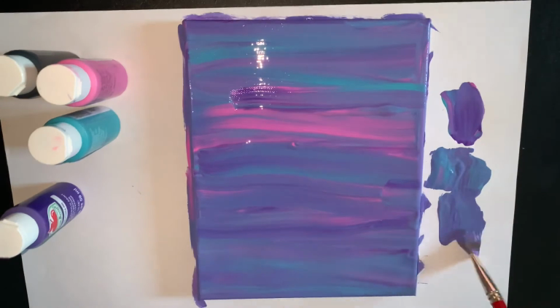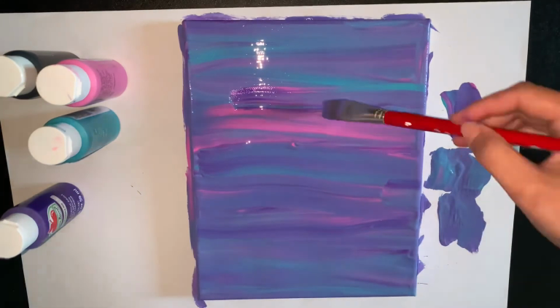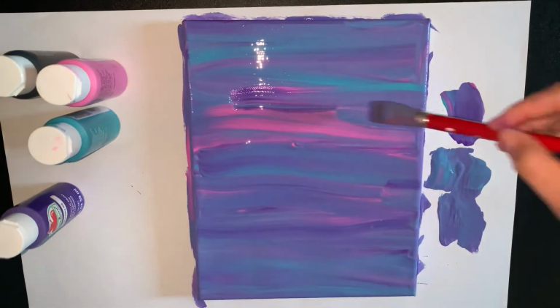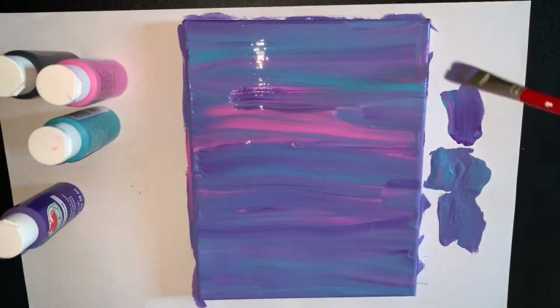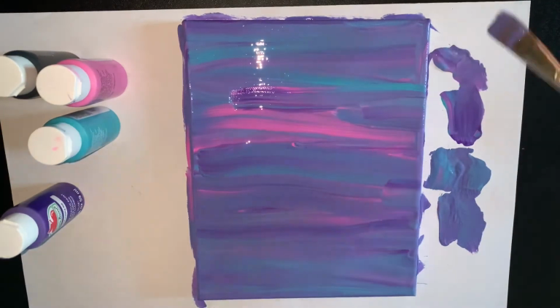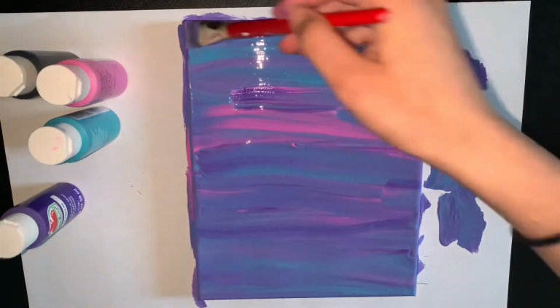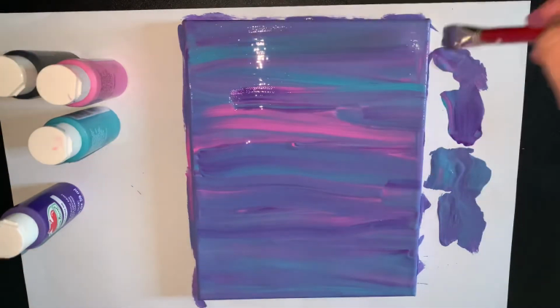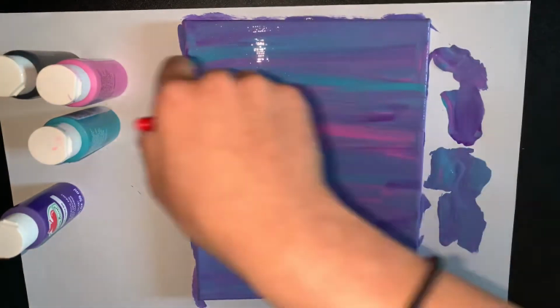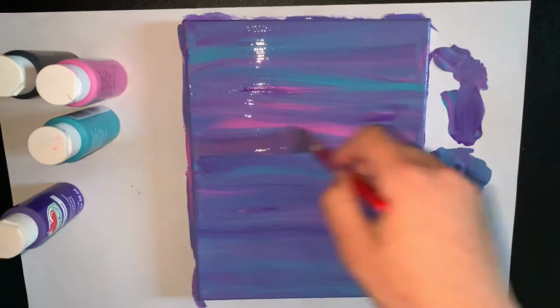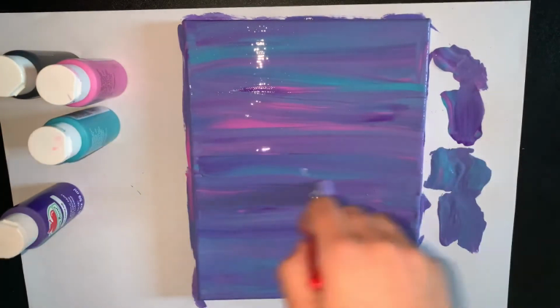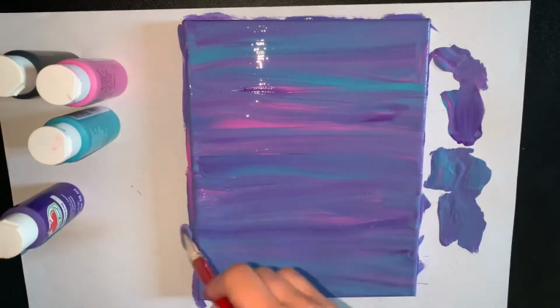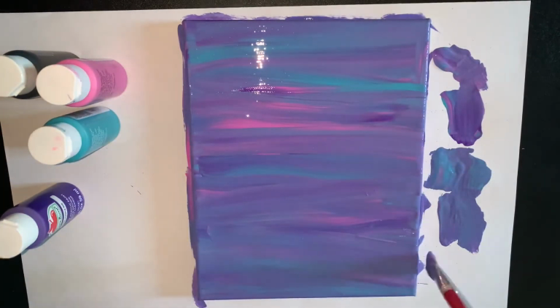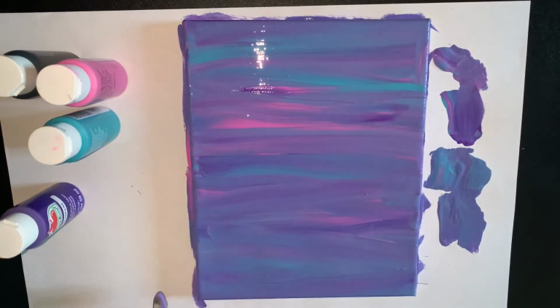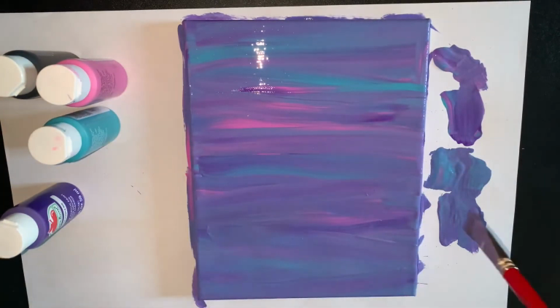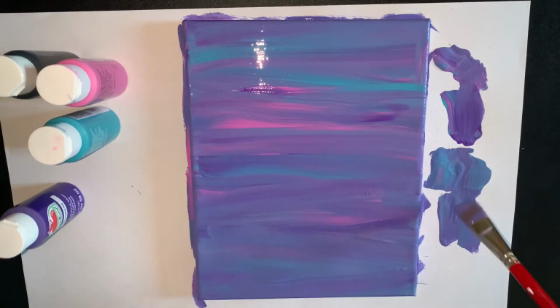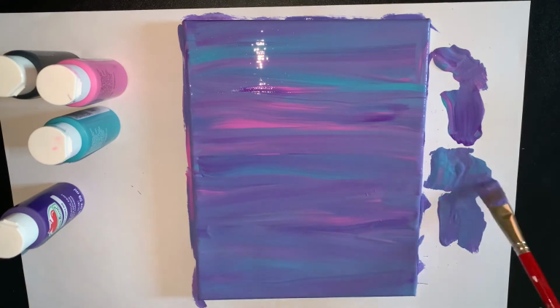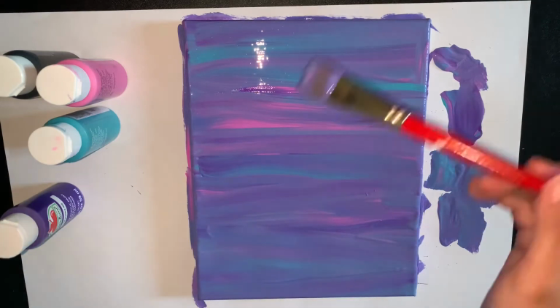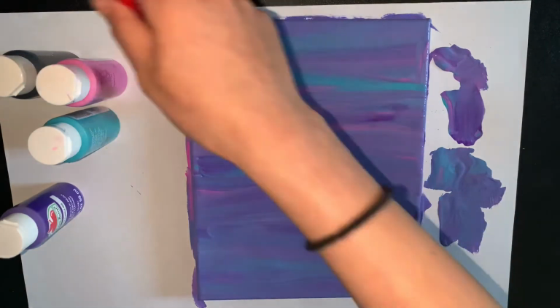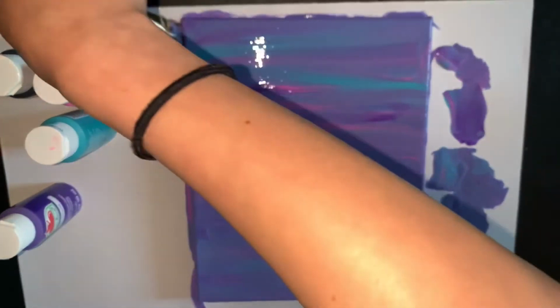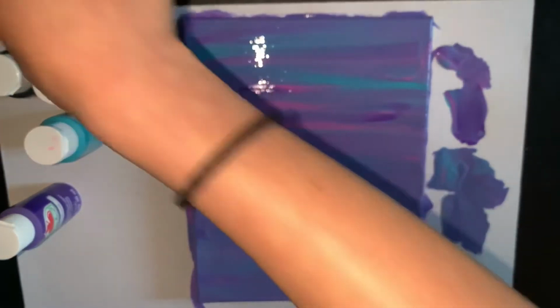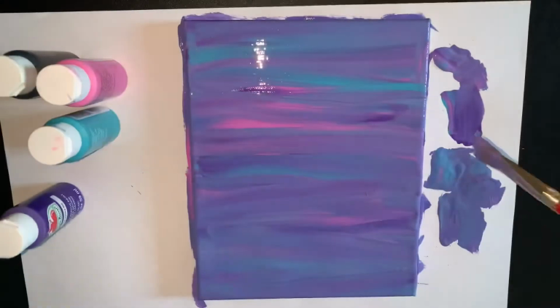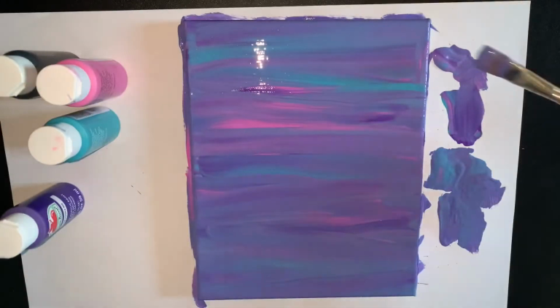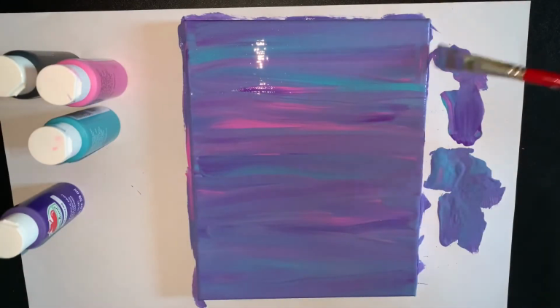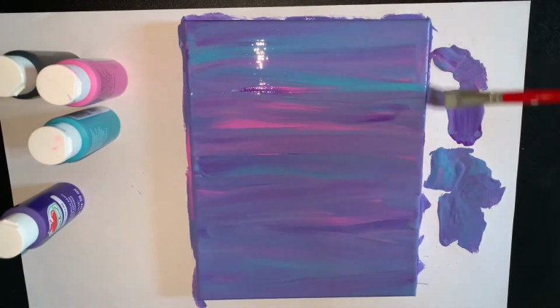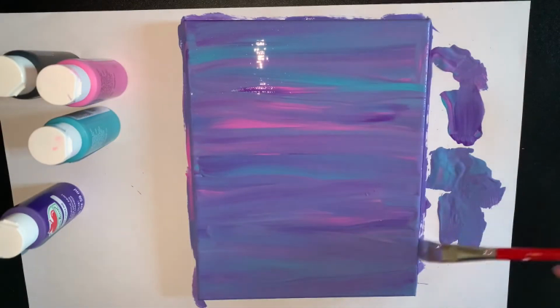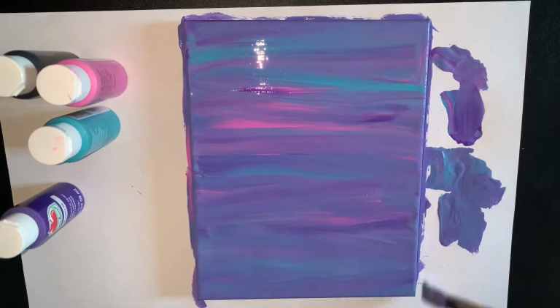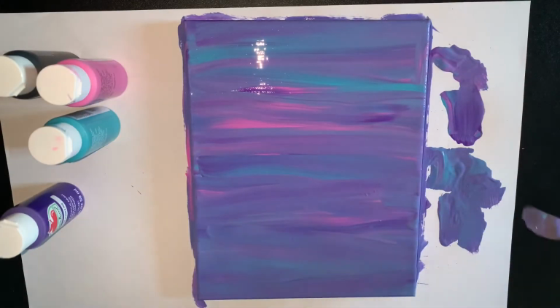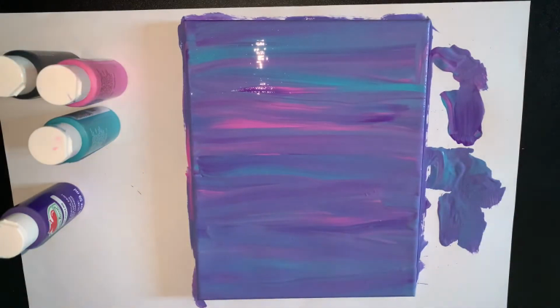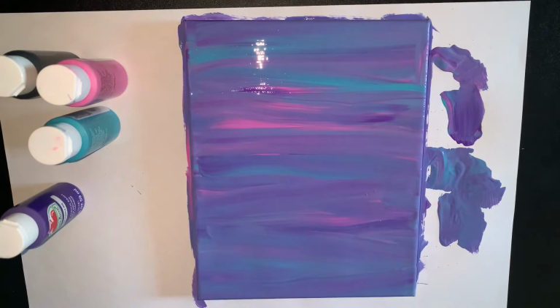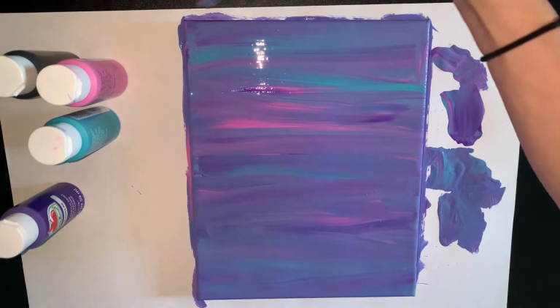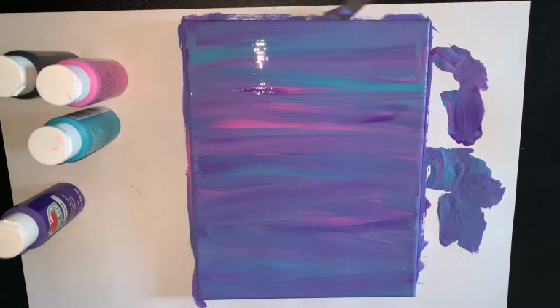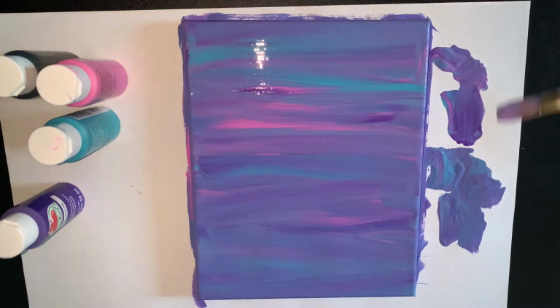Once you're done, you are gonna set it aside or just leave it right there to dry. Mine took around four to five hours to dry, so you might want to wait until the next day to do the next step.